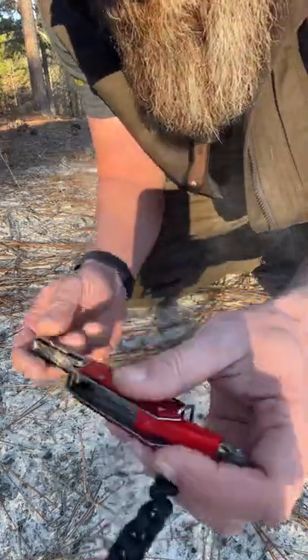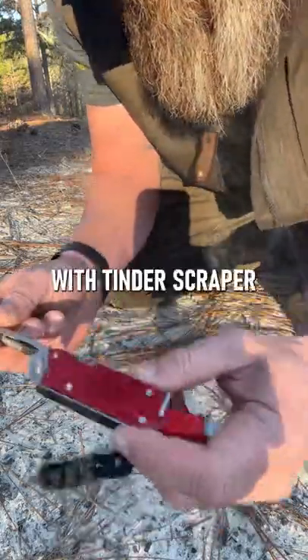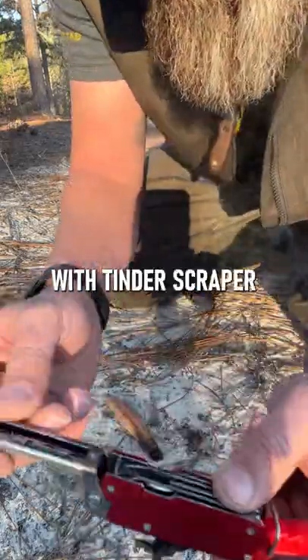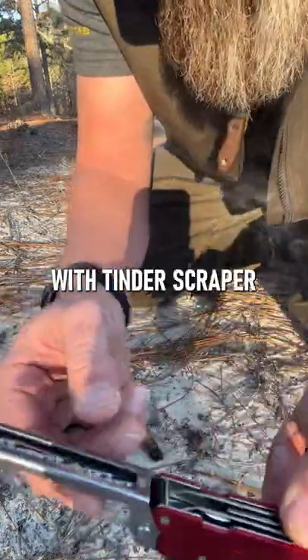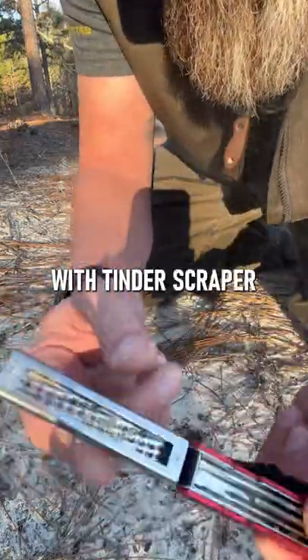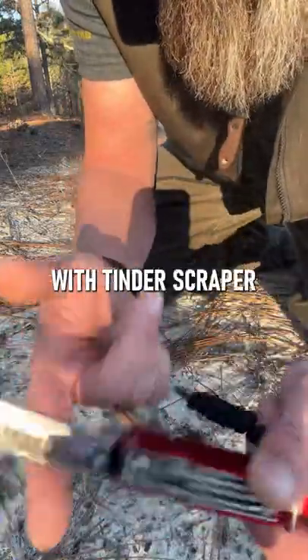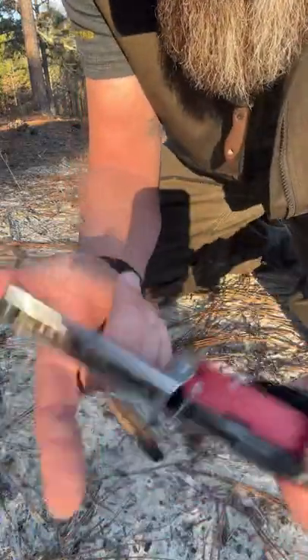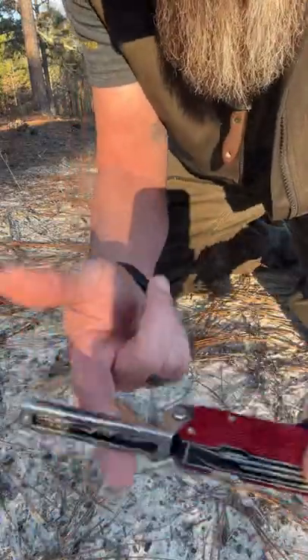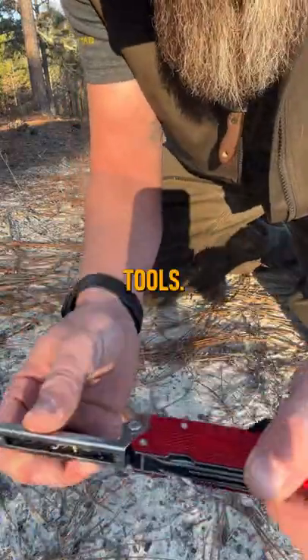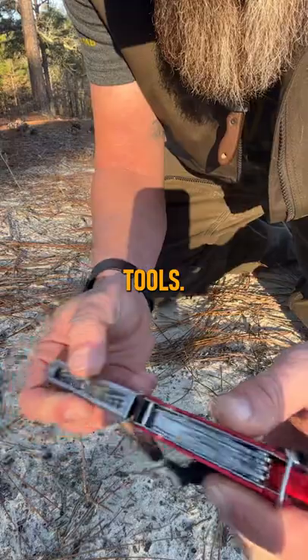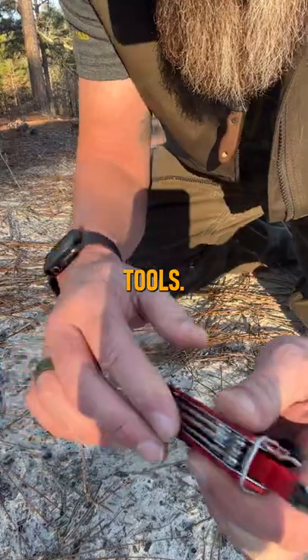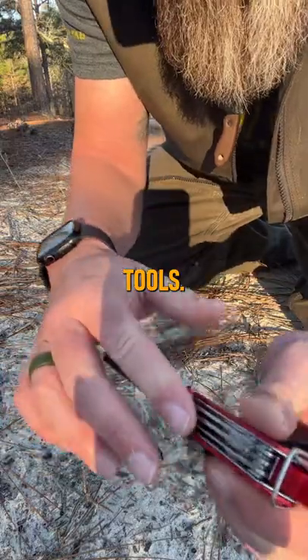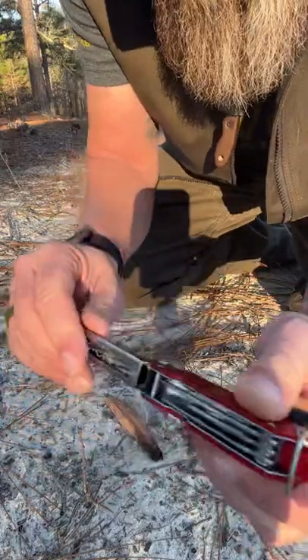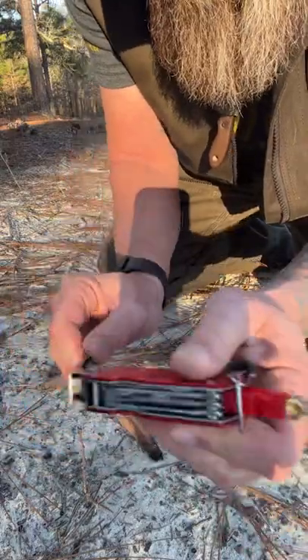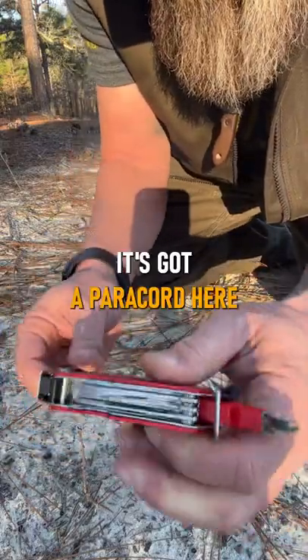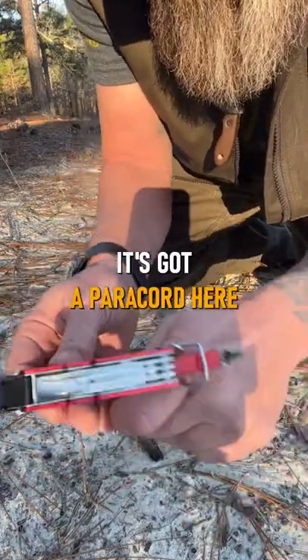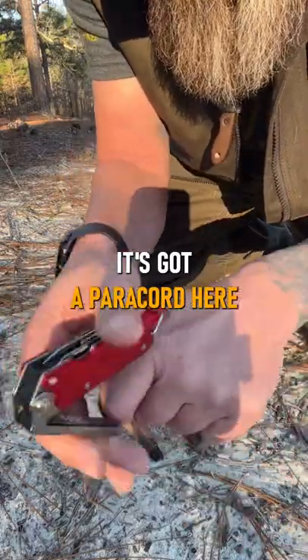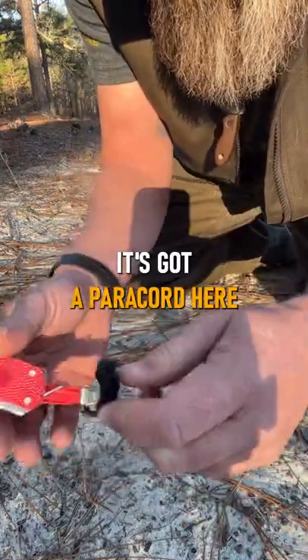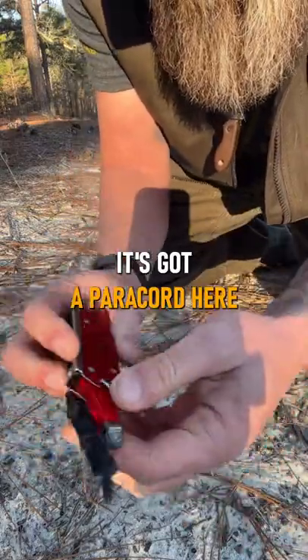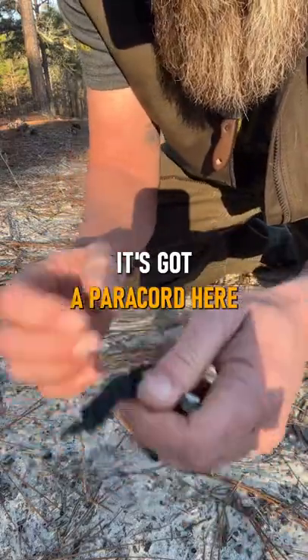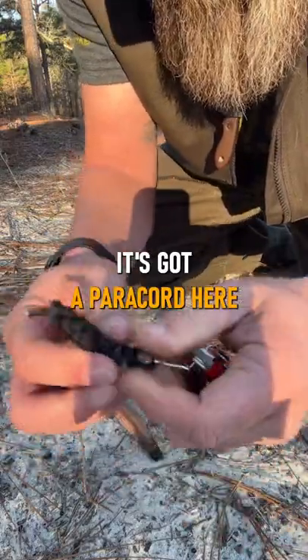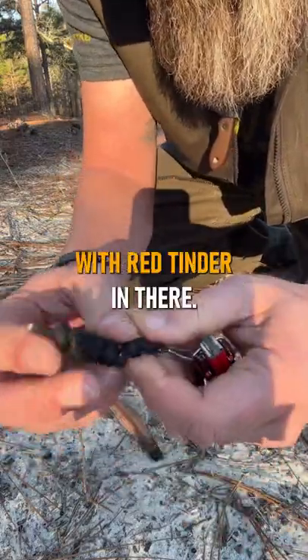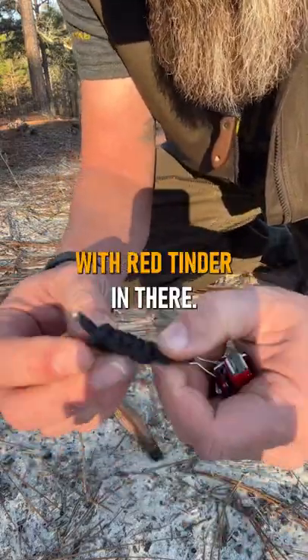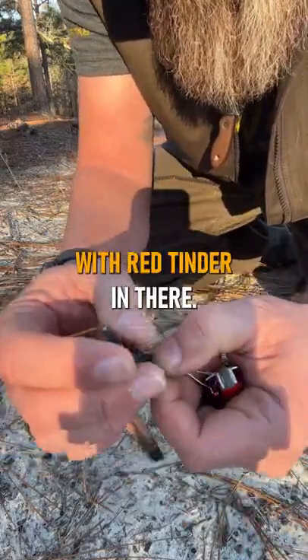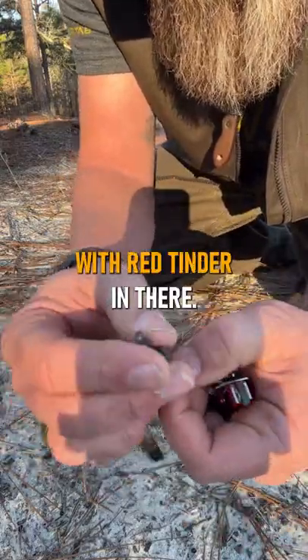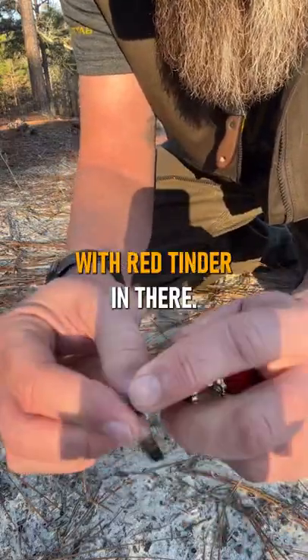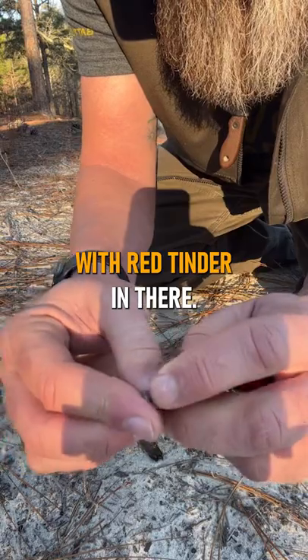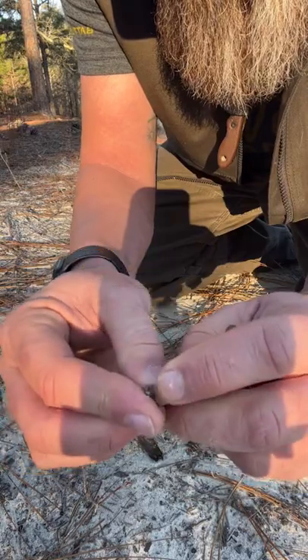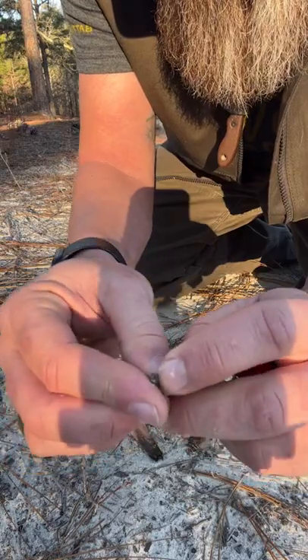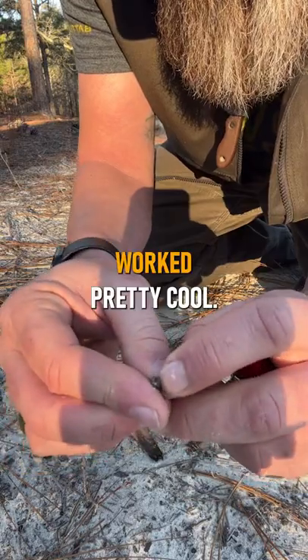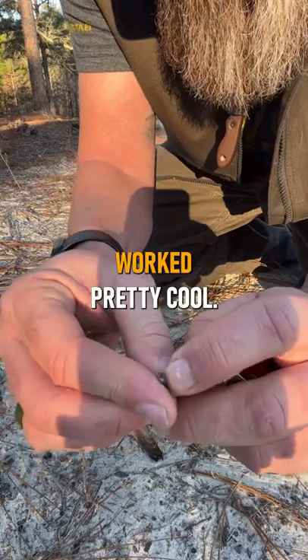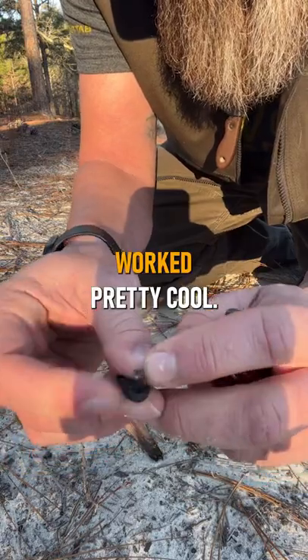It's got a little tinder scraper tool, and it's got a paracord here with red tinder in there. Works pretty cool.